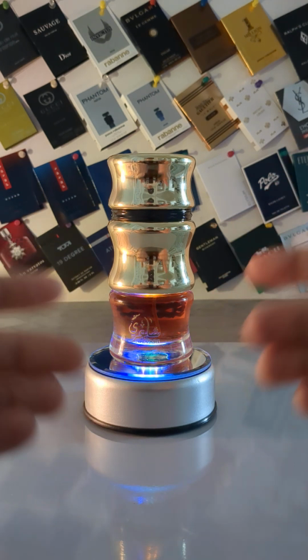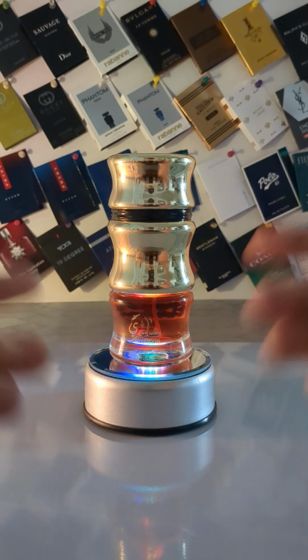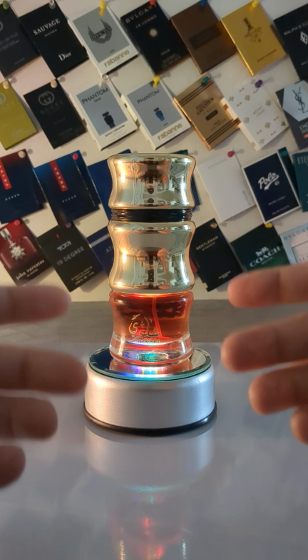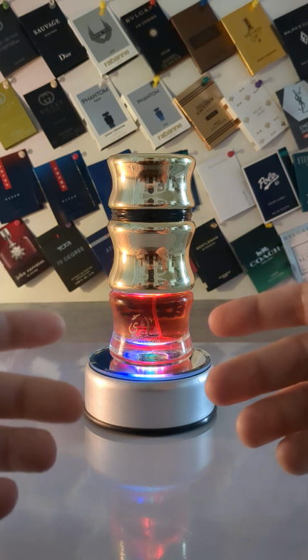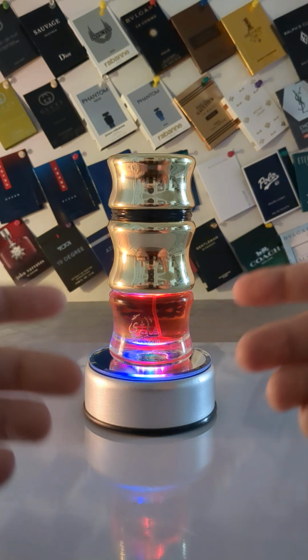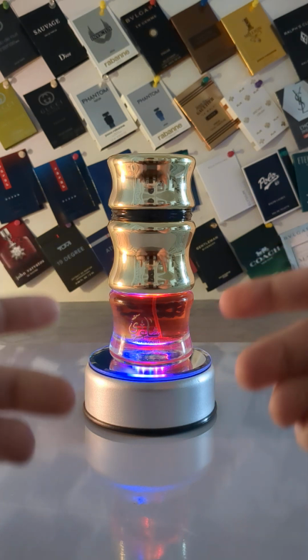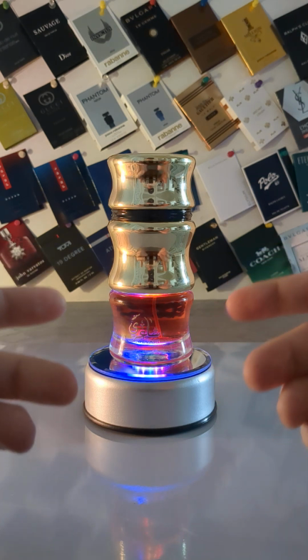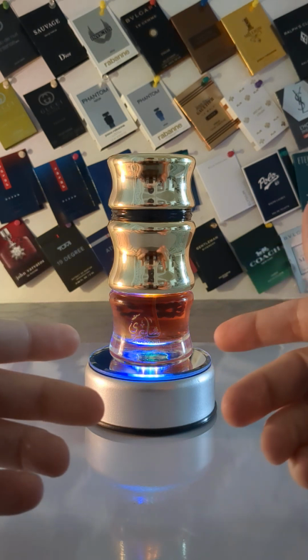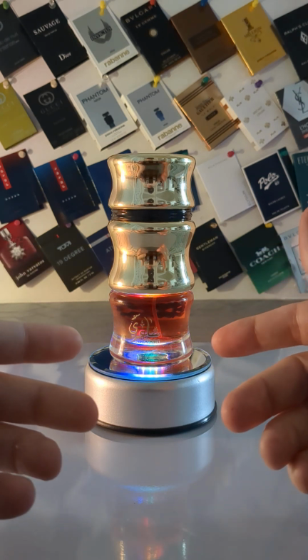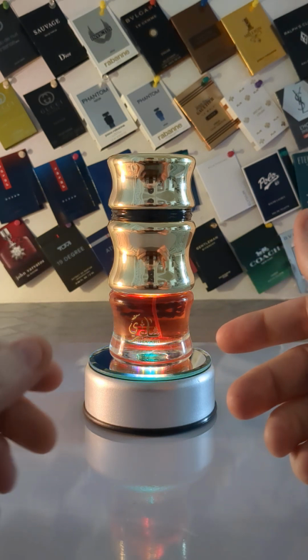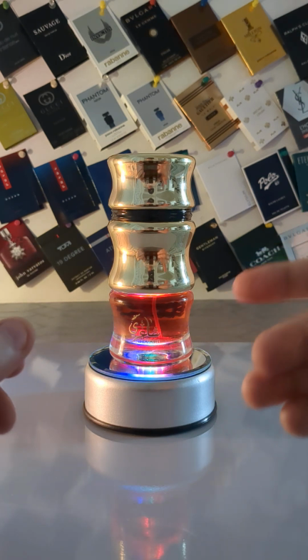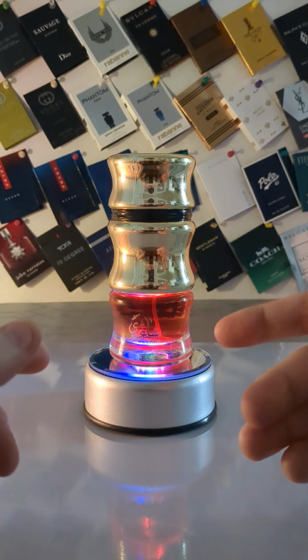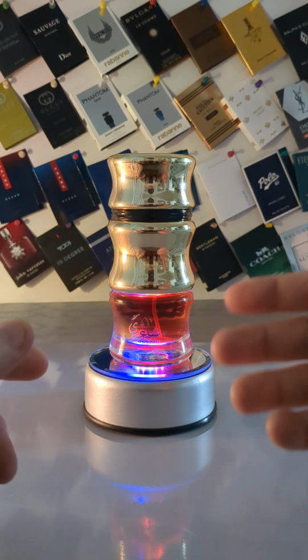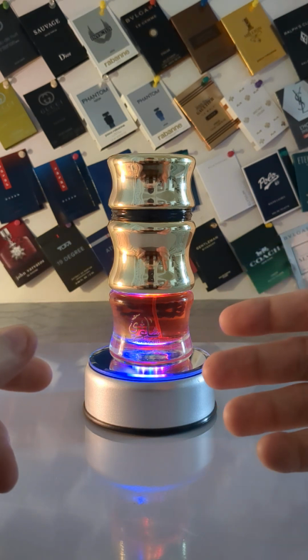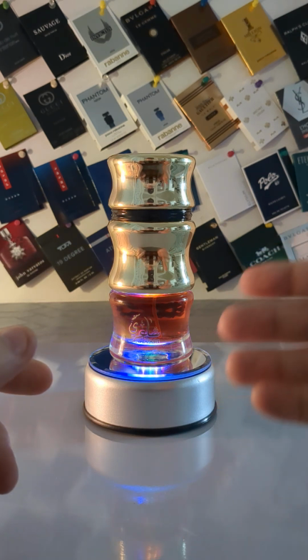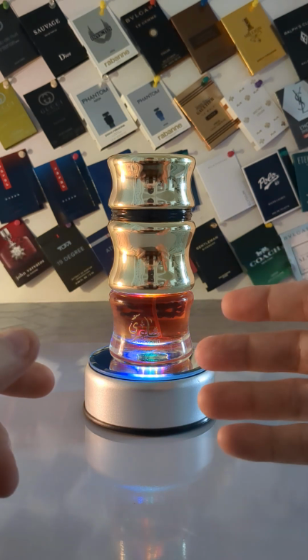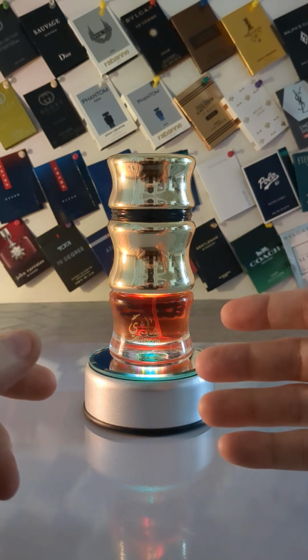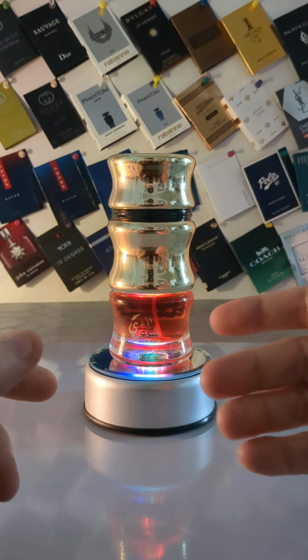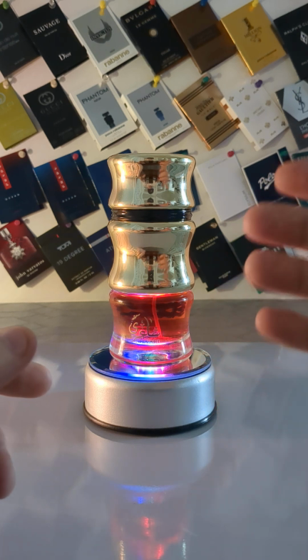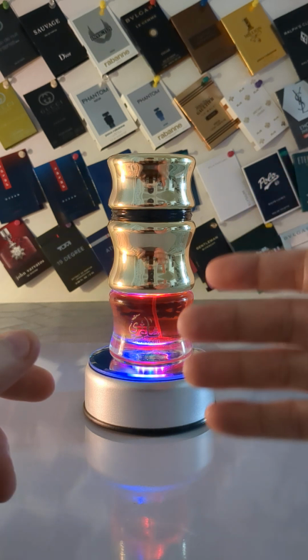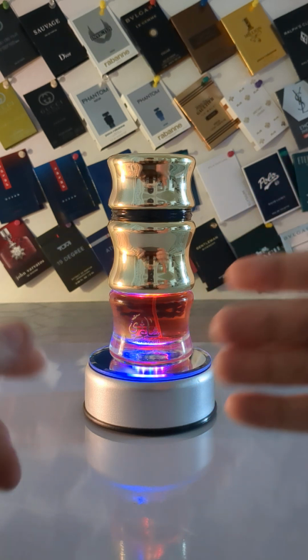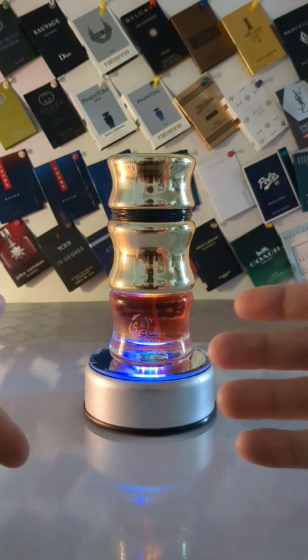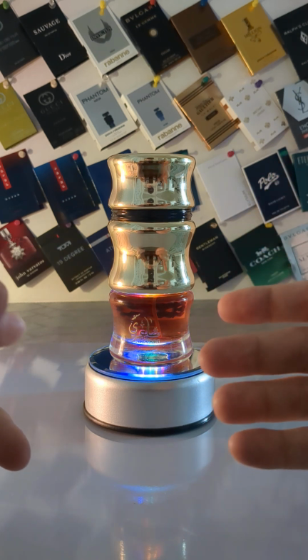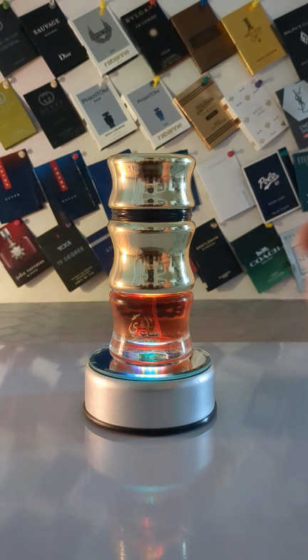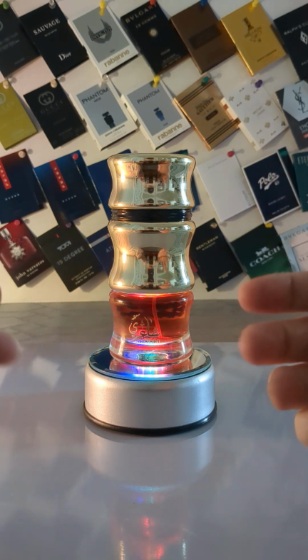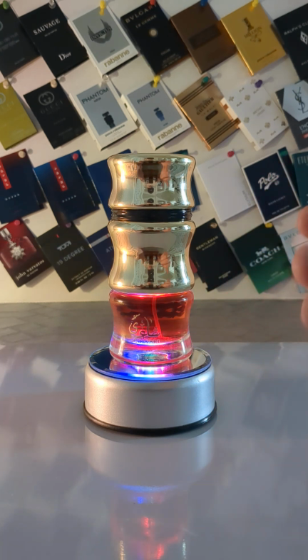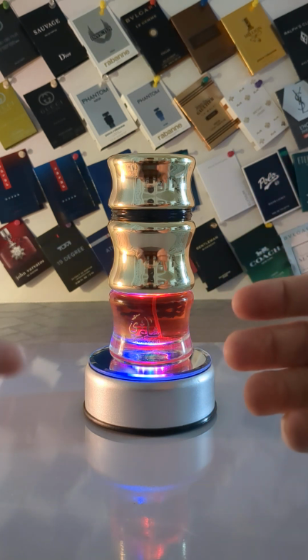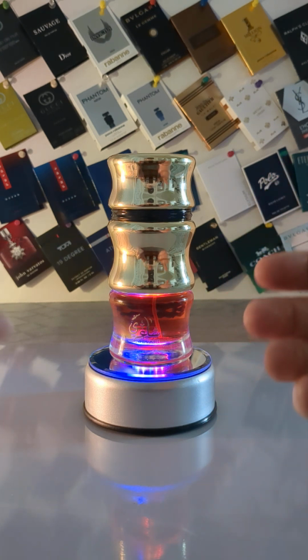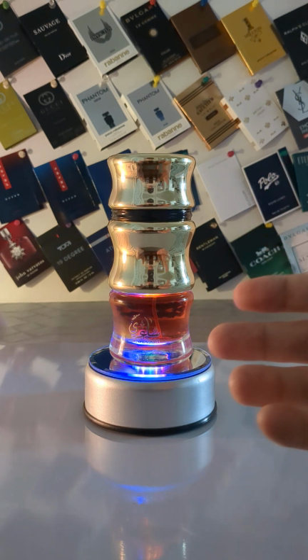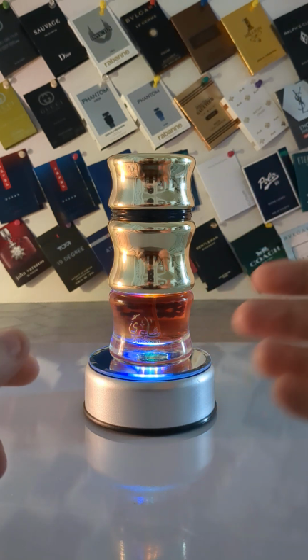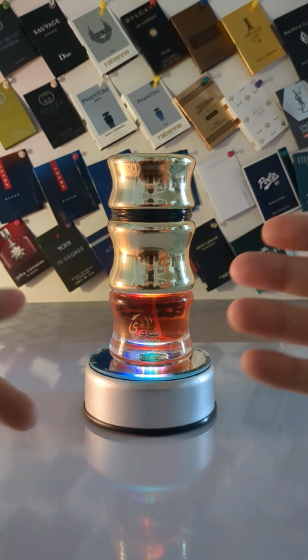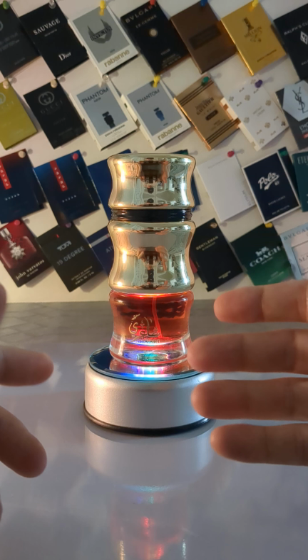In the top you've got cinnamon, oud, and saffron. In the mid, sandalwood and rose. In the base, incense, leather, vanilla, amber, and some musk.